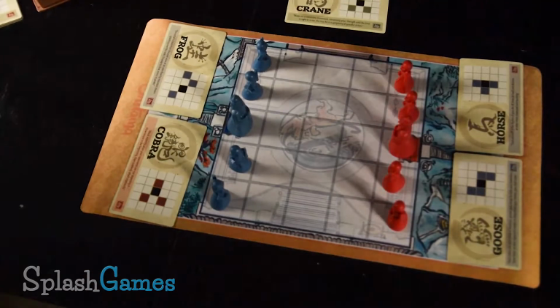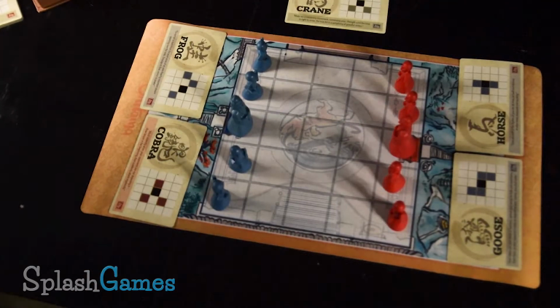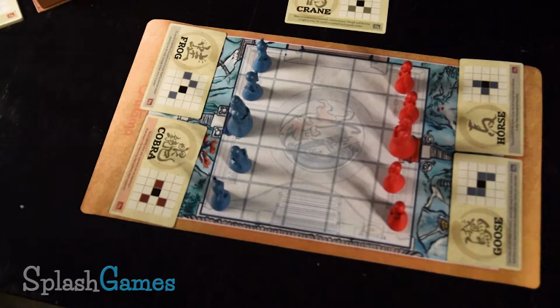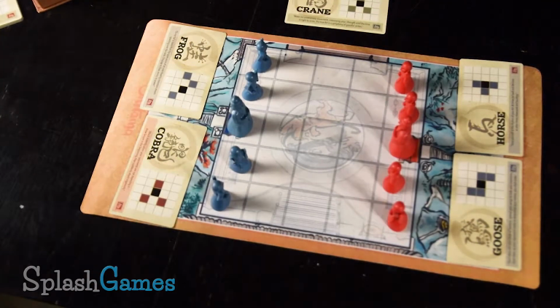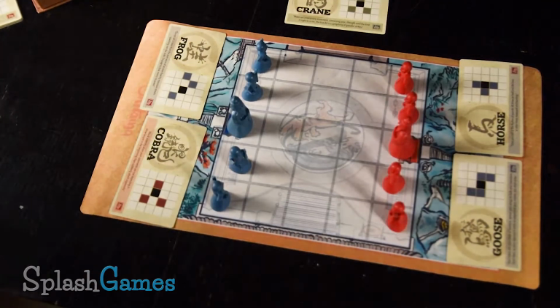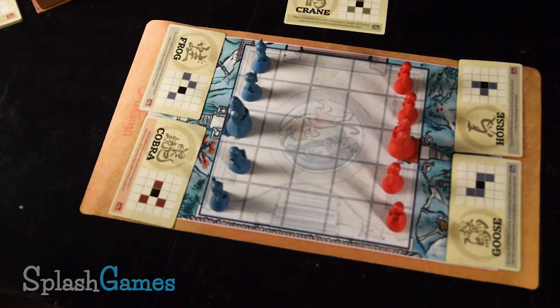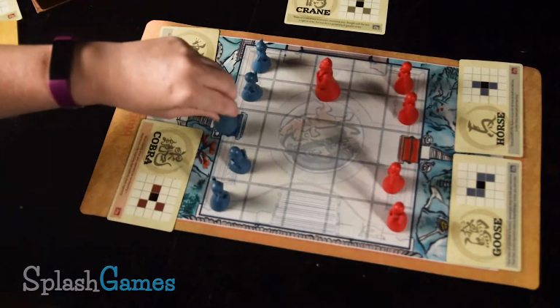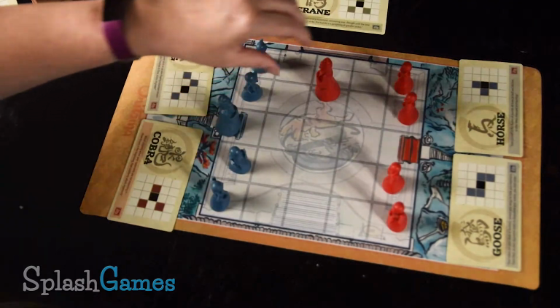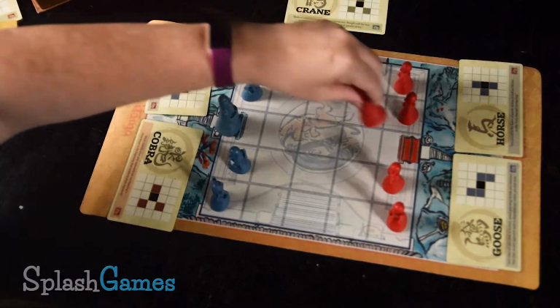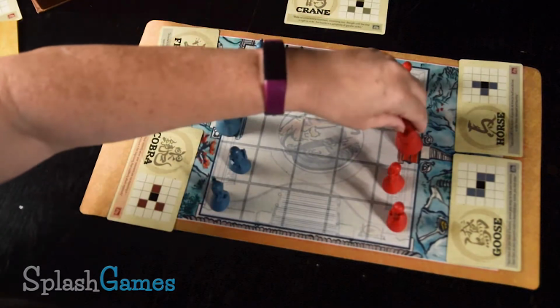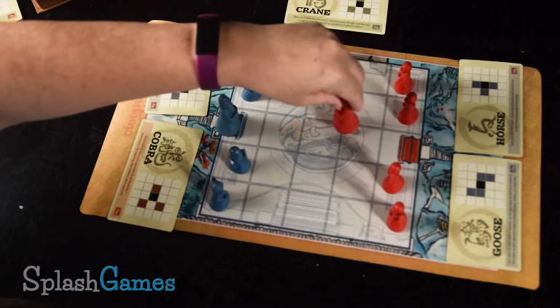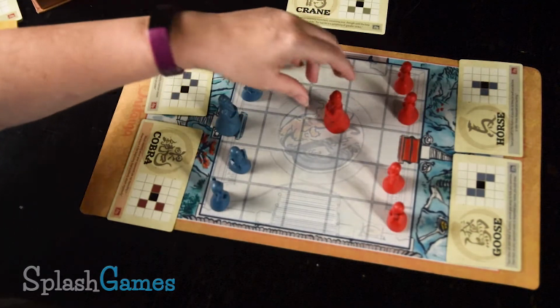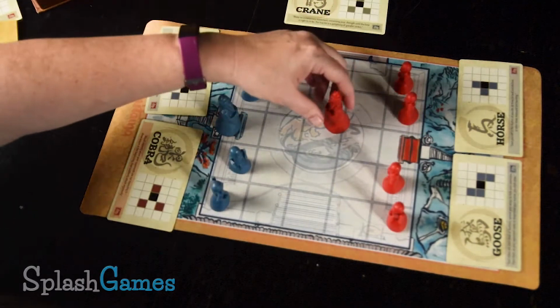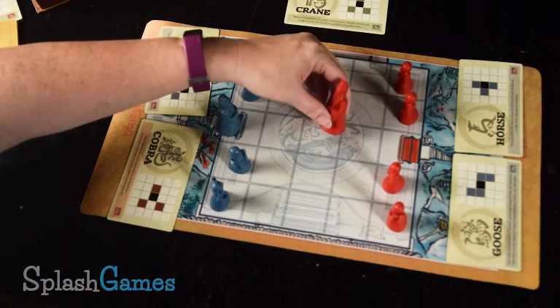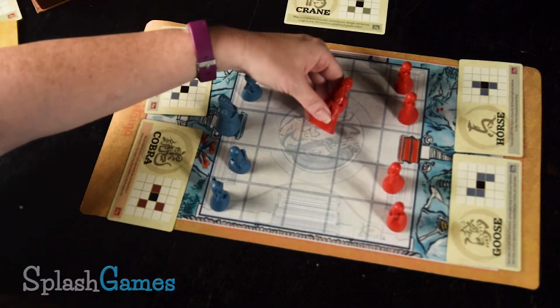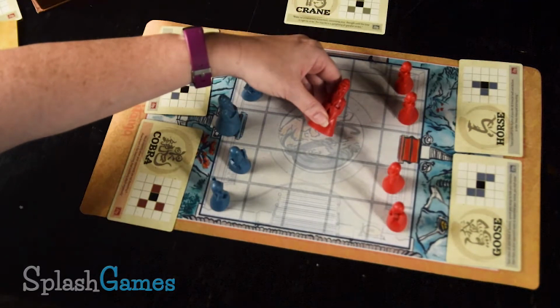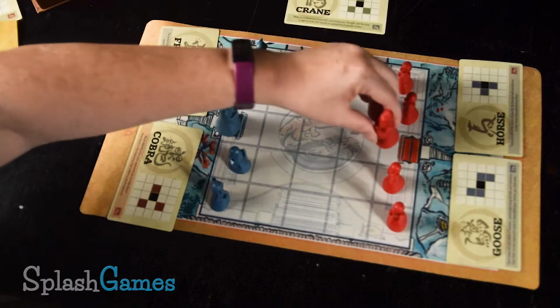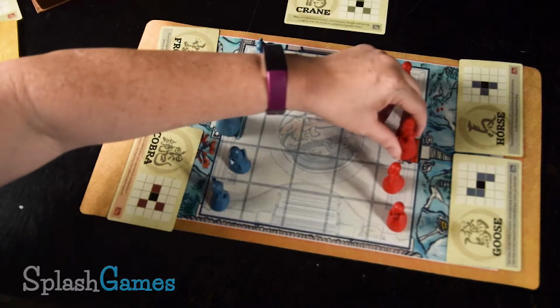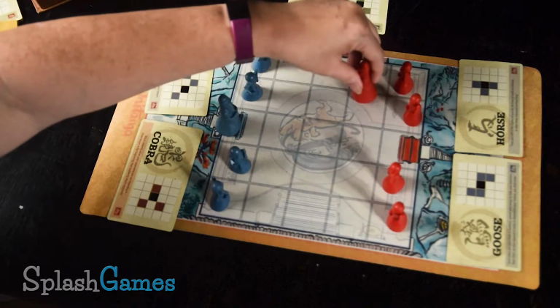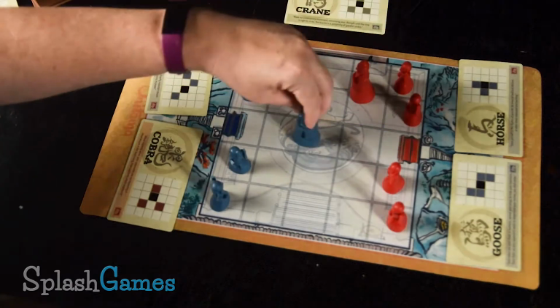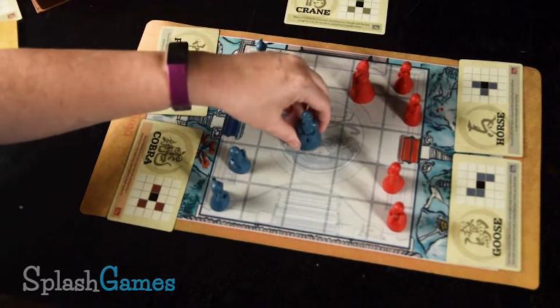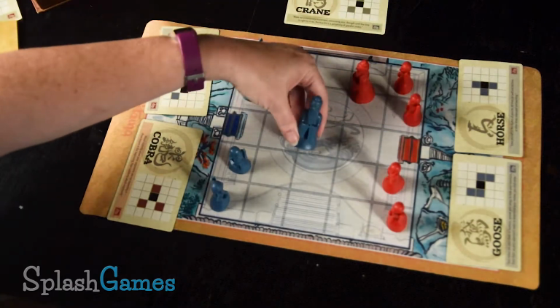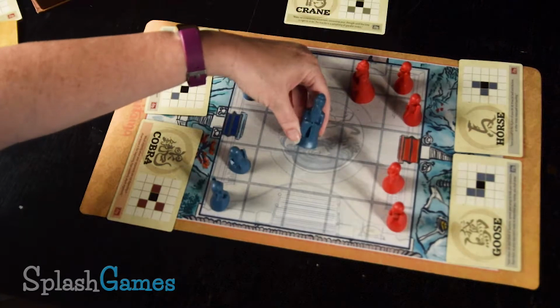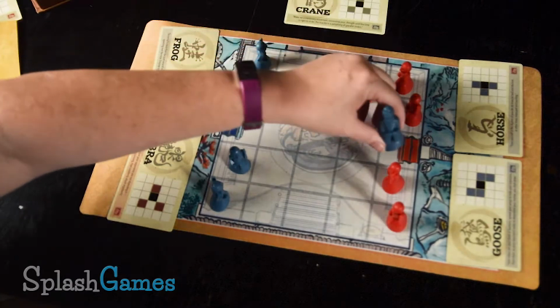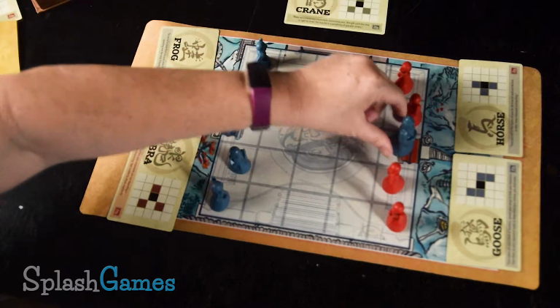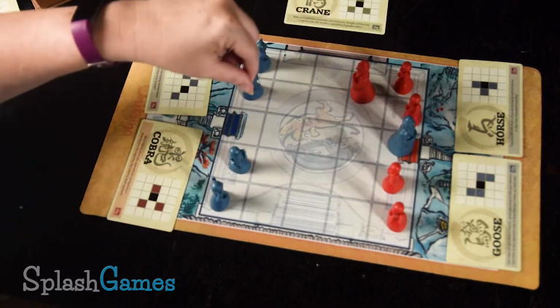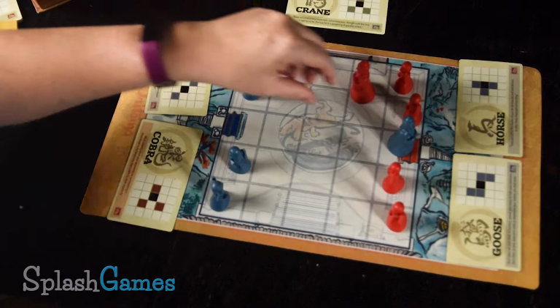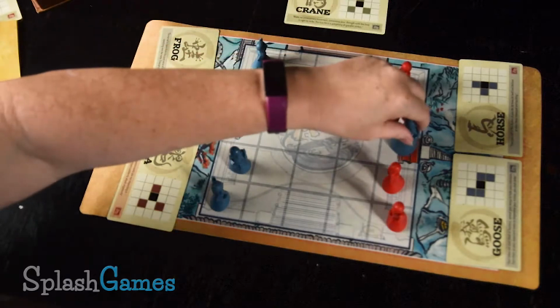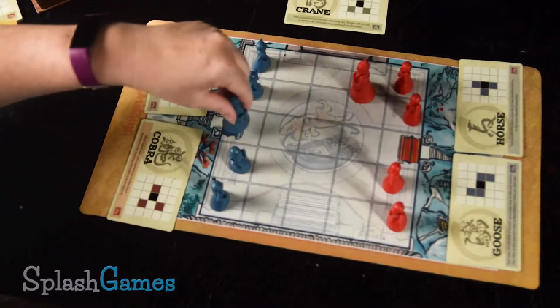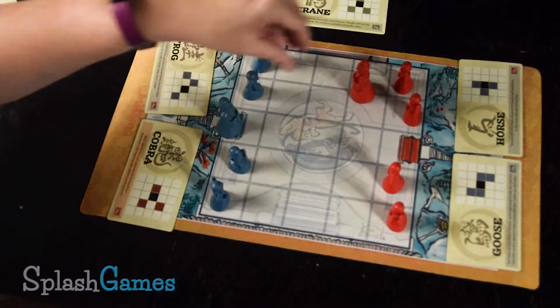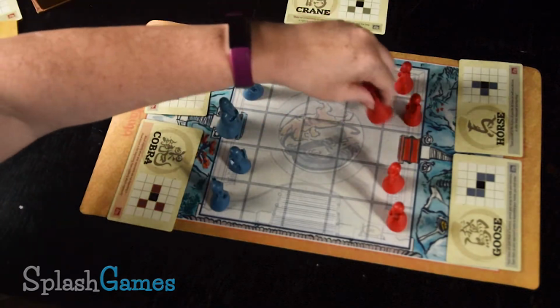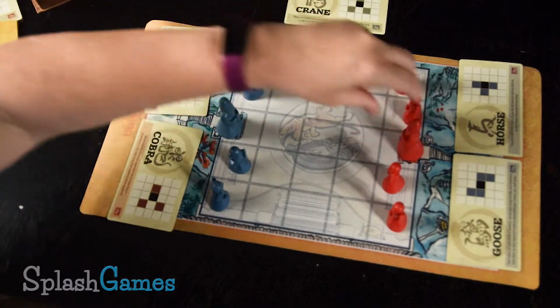Here's the setup for Onitama. In order to win, you either have to capture the master of your opponent, or put your master on their temple arc spot. So there's two different ways to win.